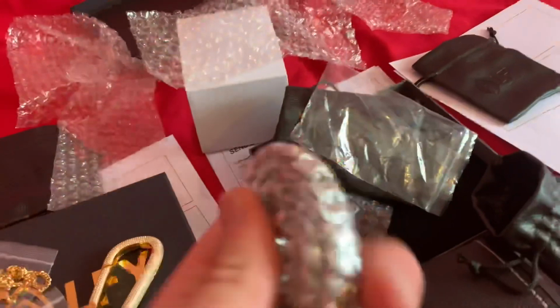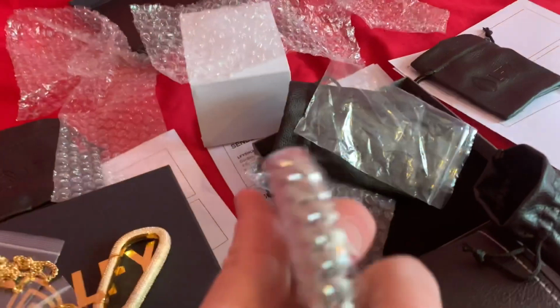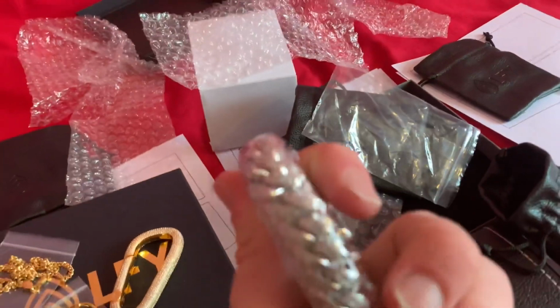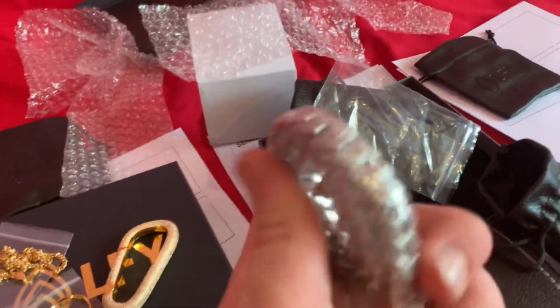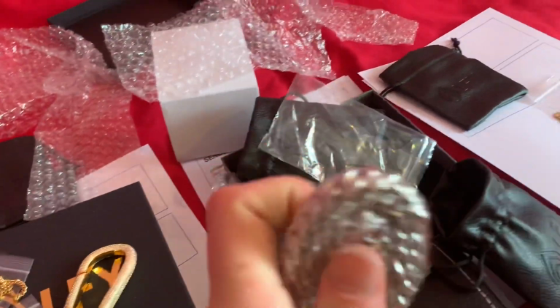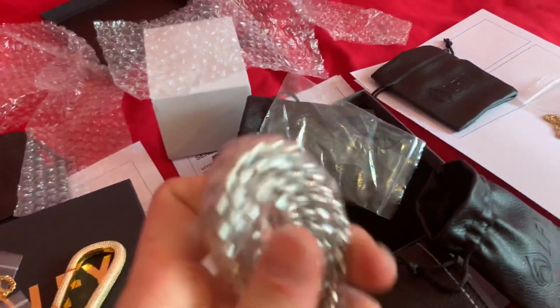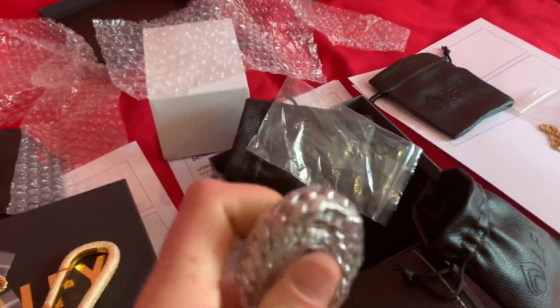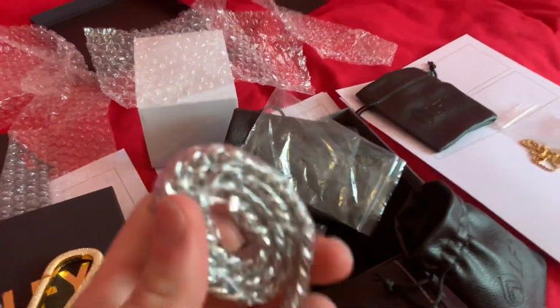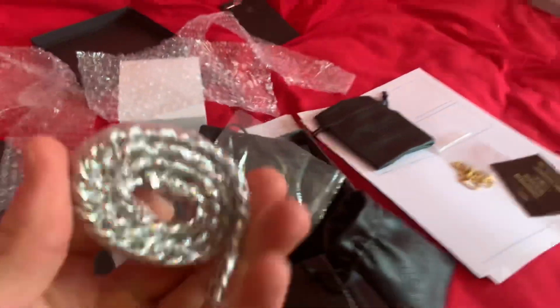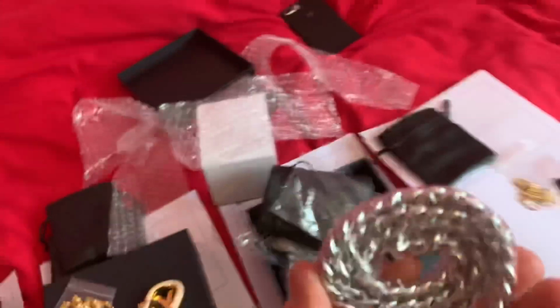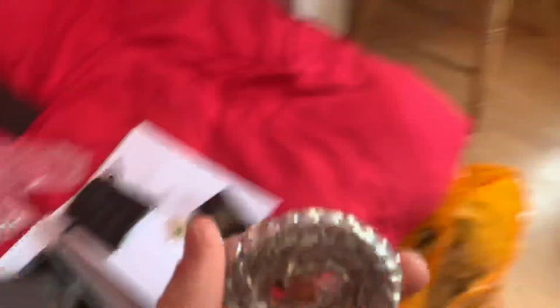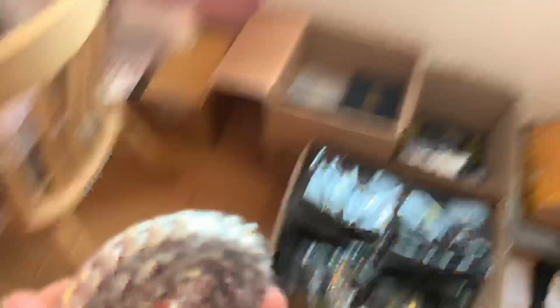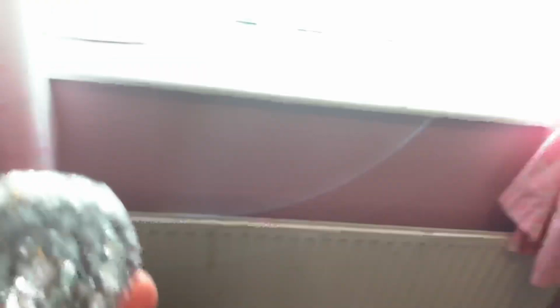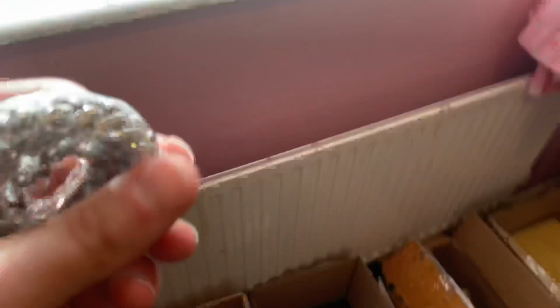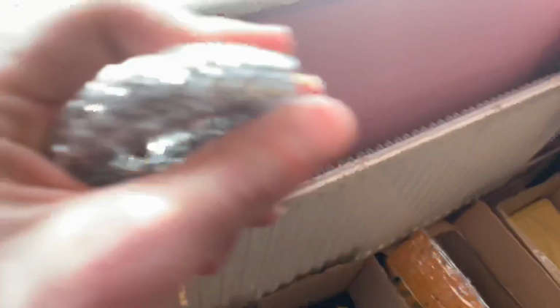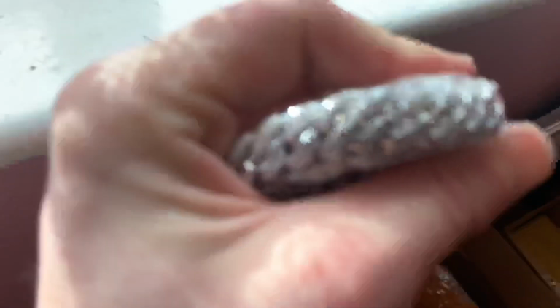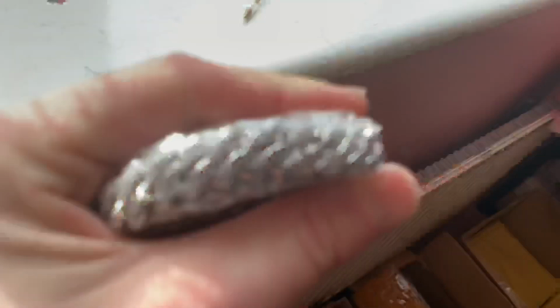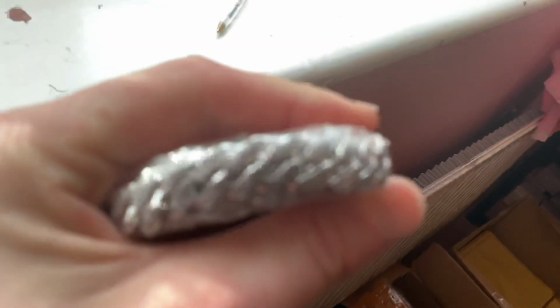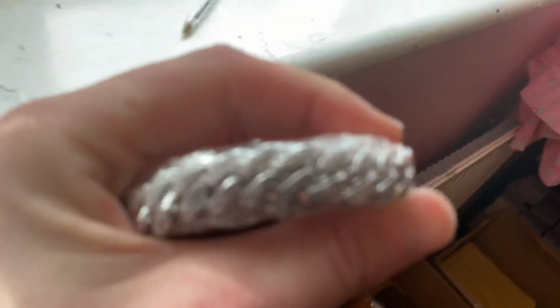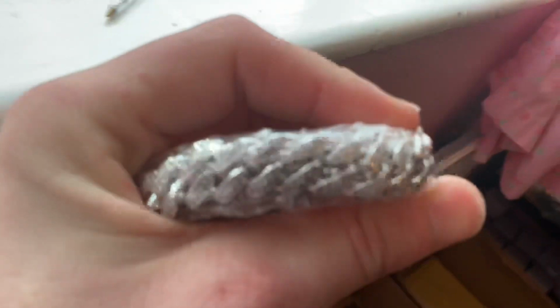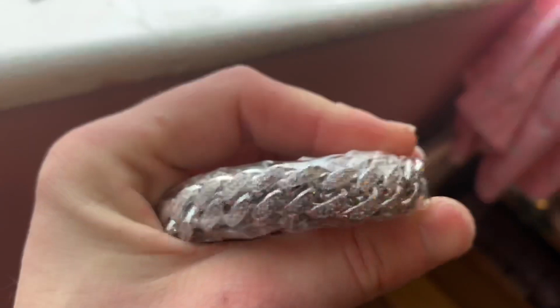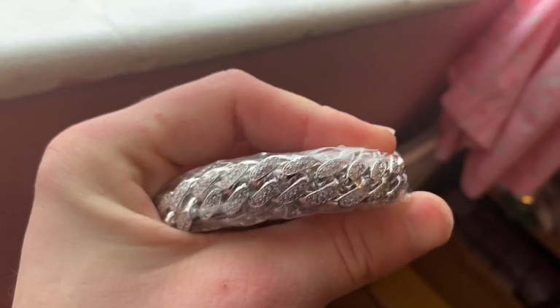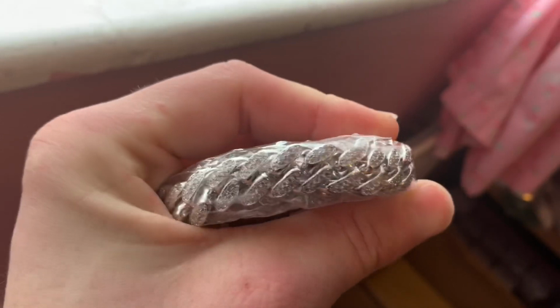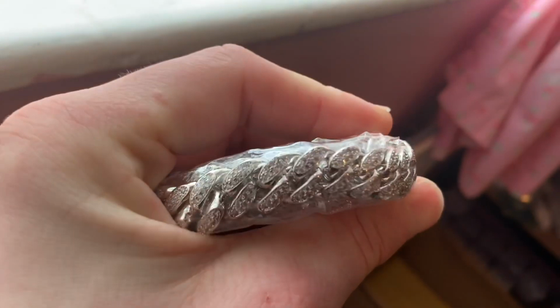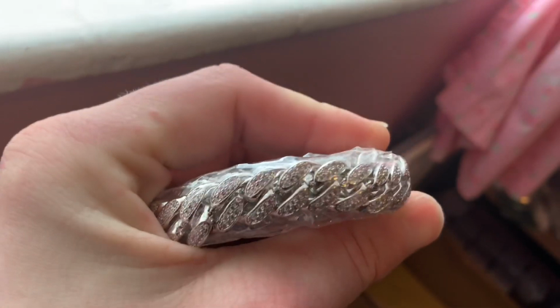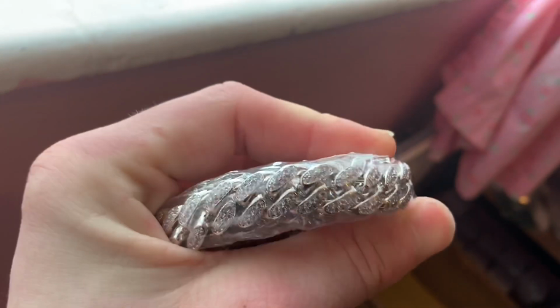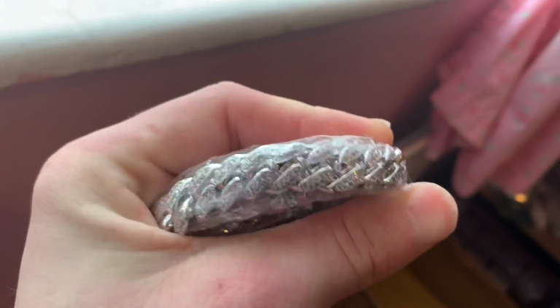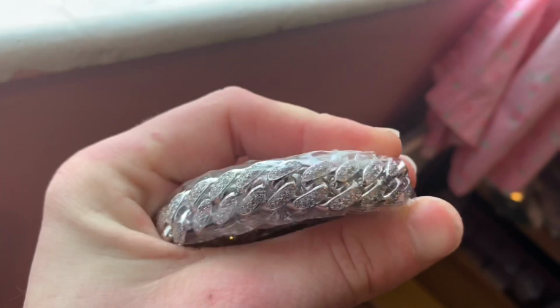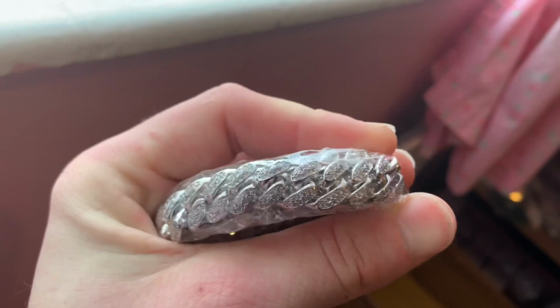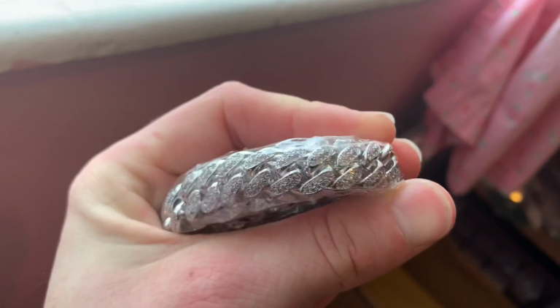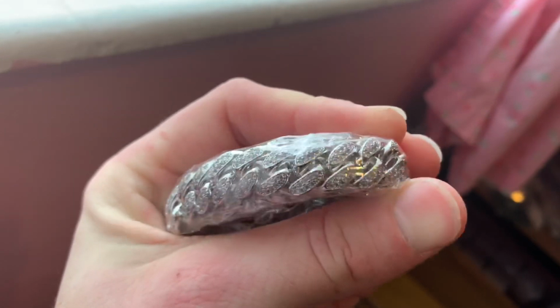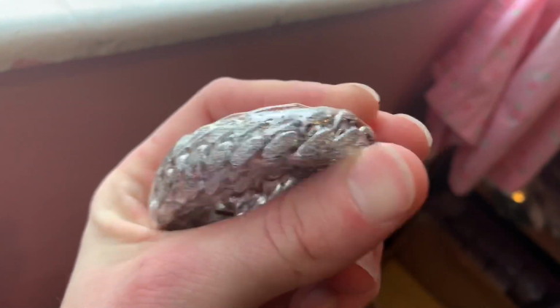And as you can see, our Cuban chain — look at the details on that. Amazing quality.